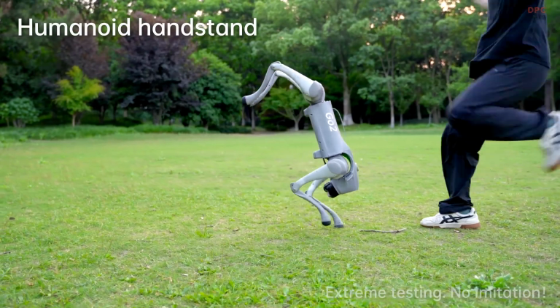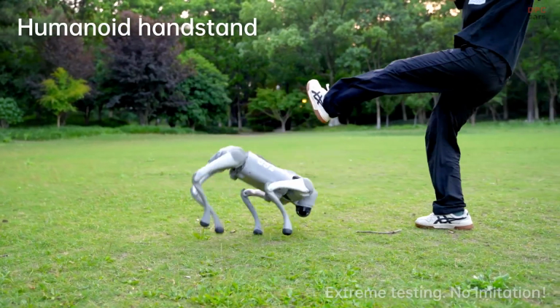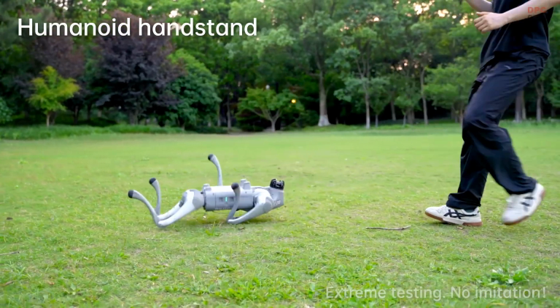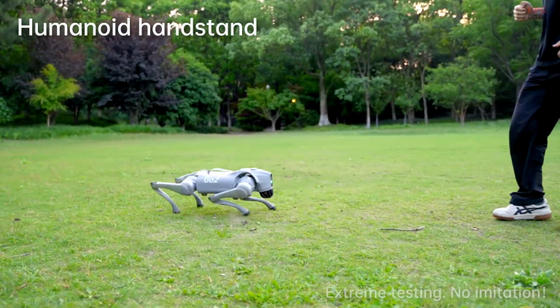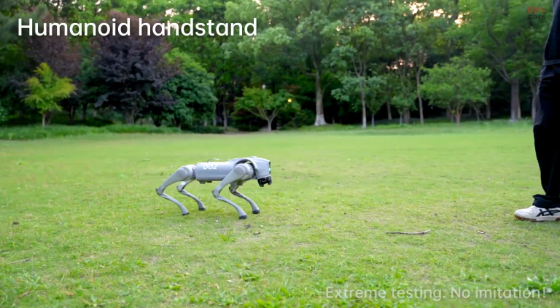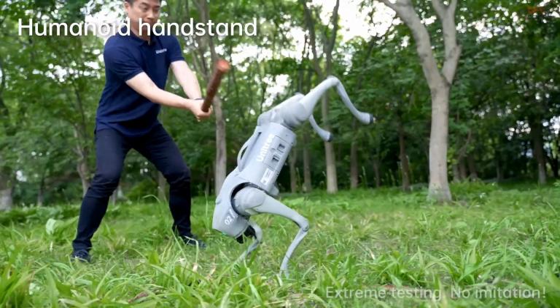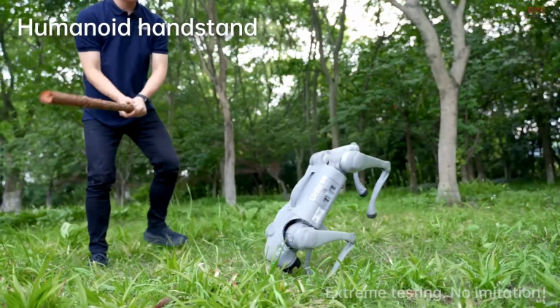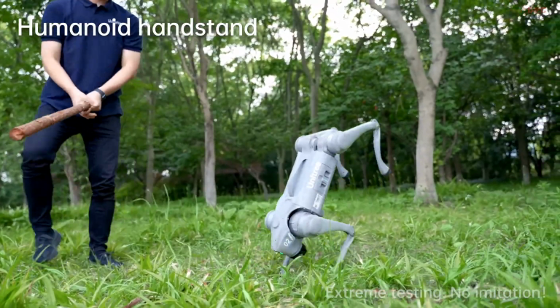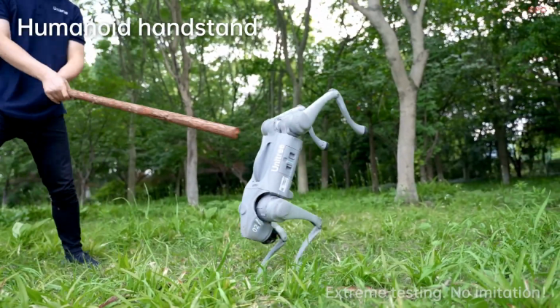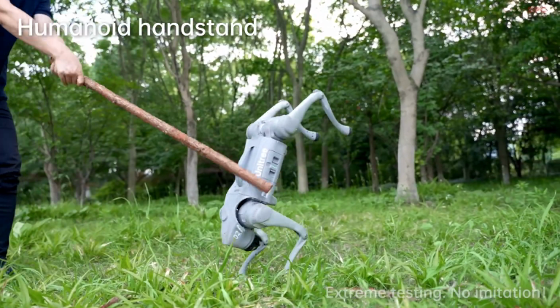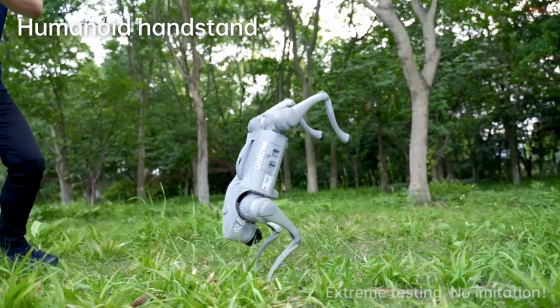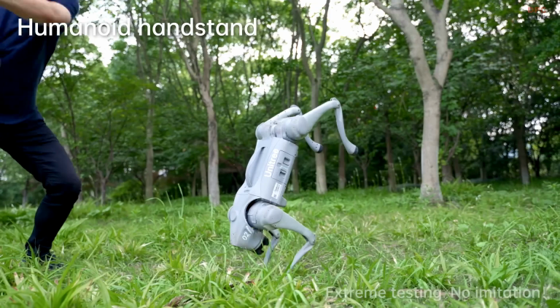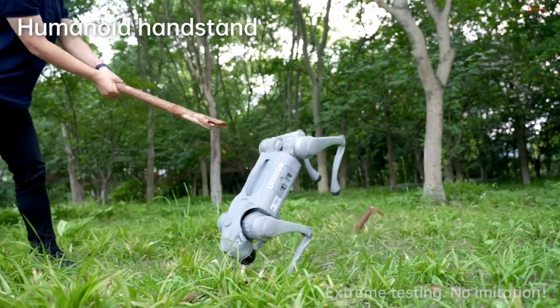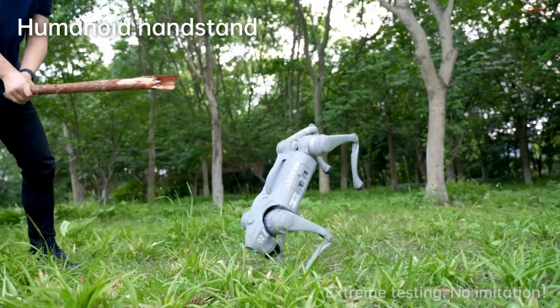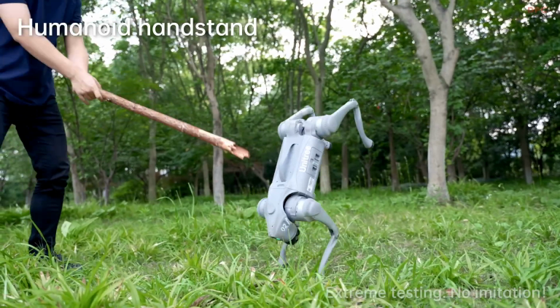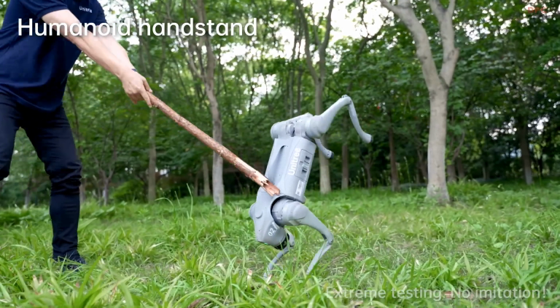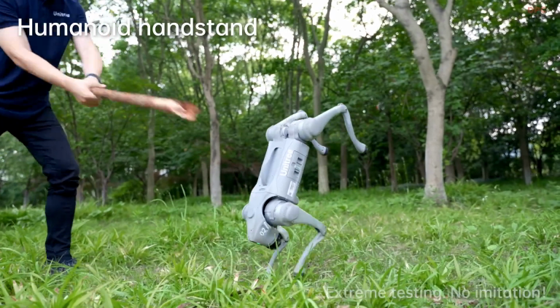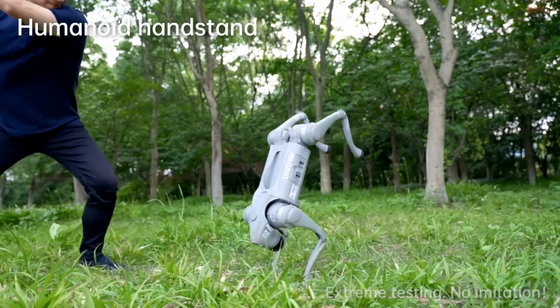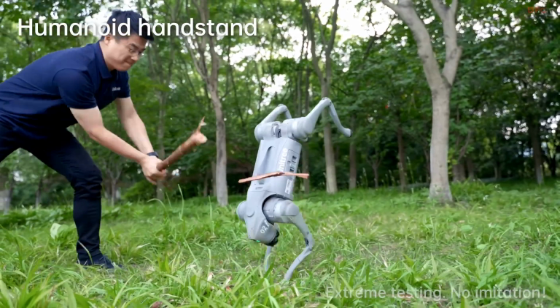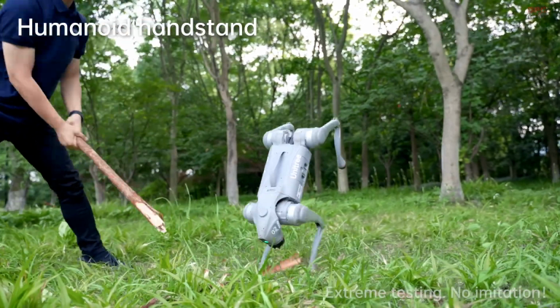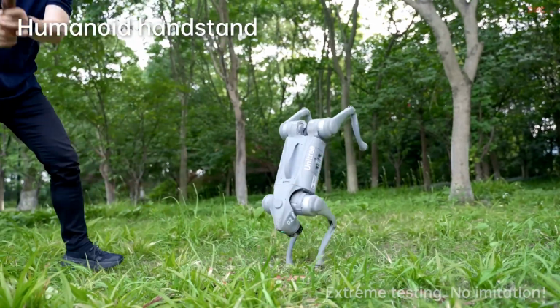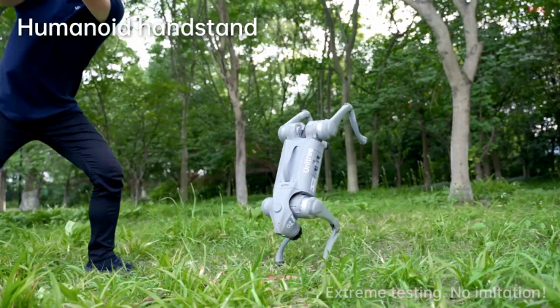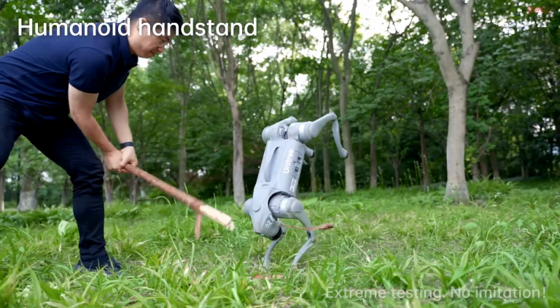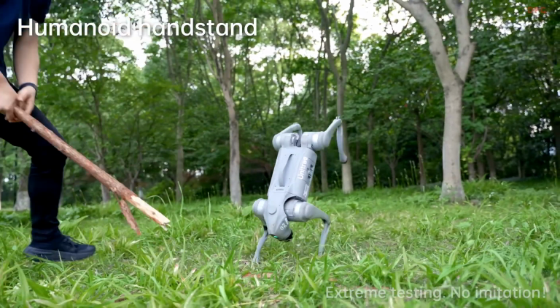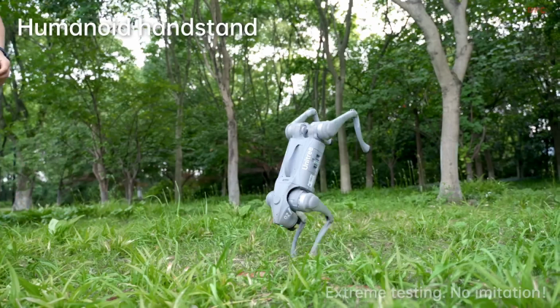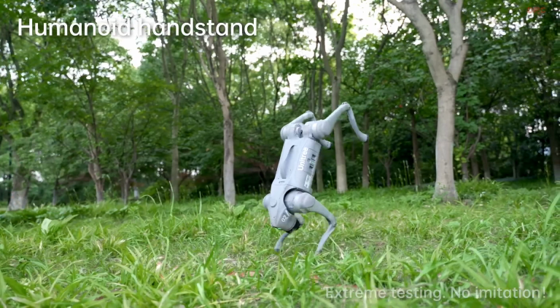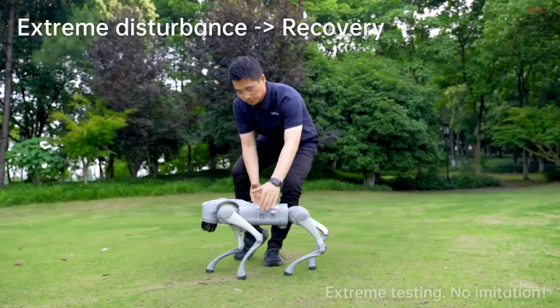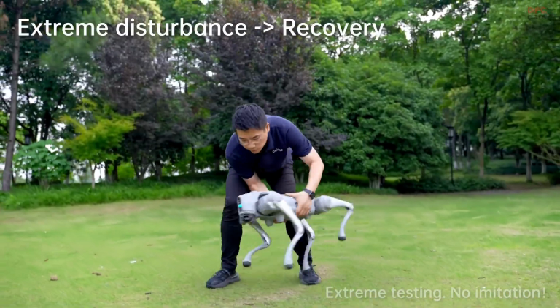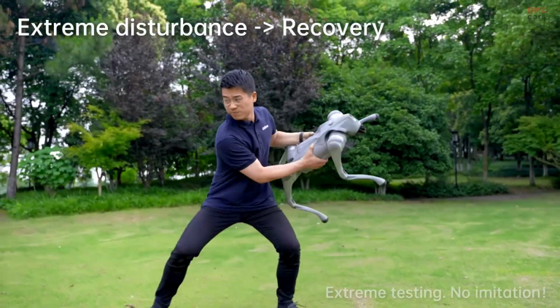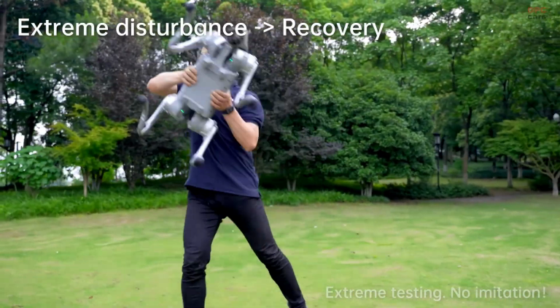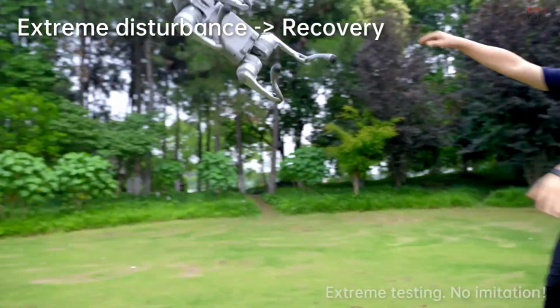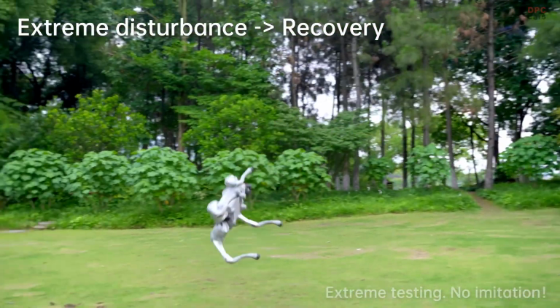Those four steps are: train, play, sim-to-sim, and finally sim-to-real. It is a smart approach that helps reduce risks while speeding up development.